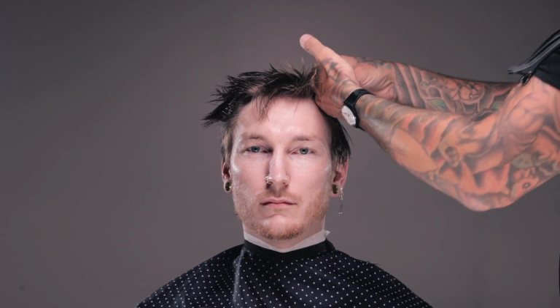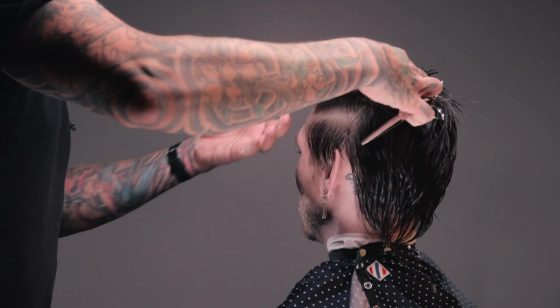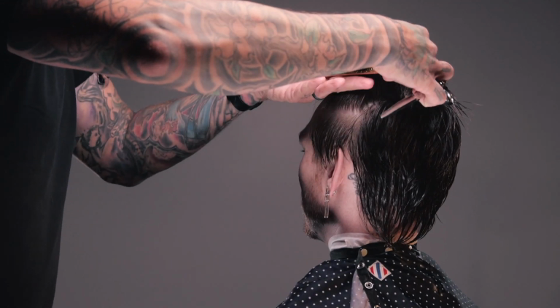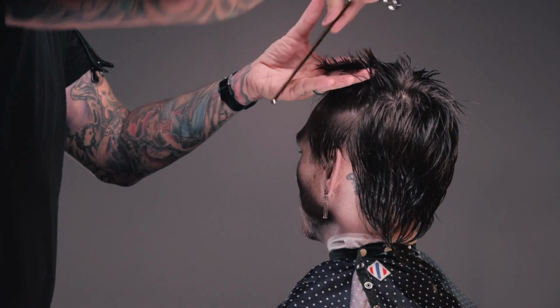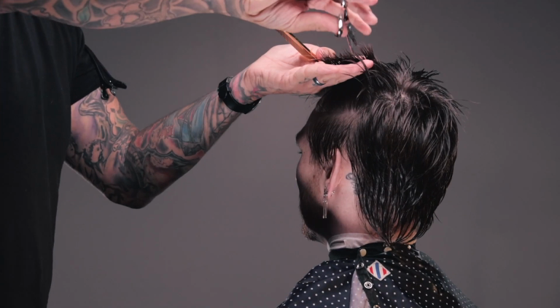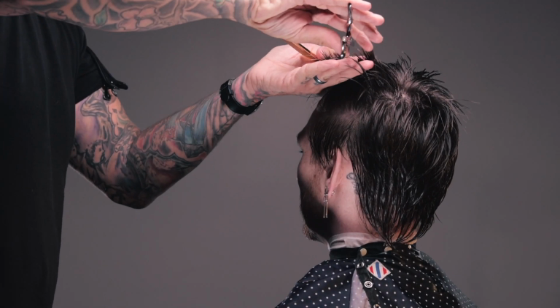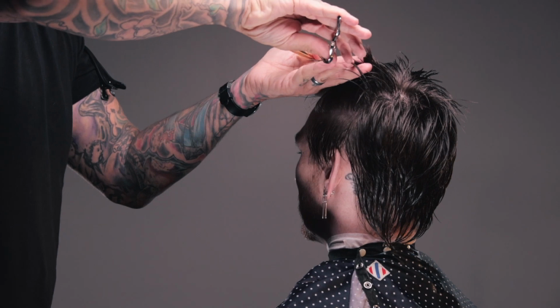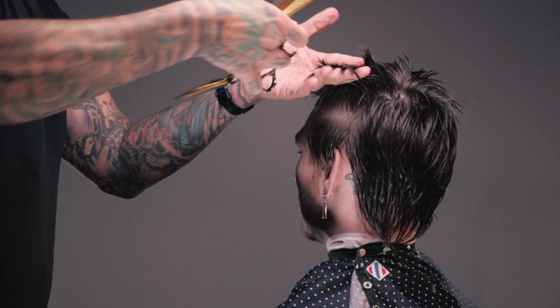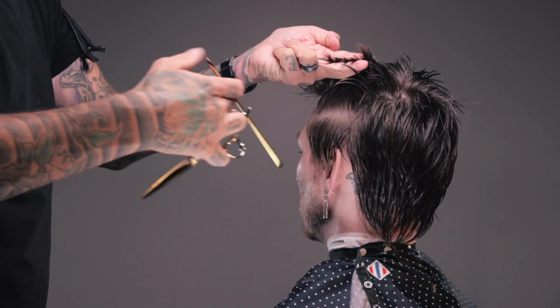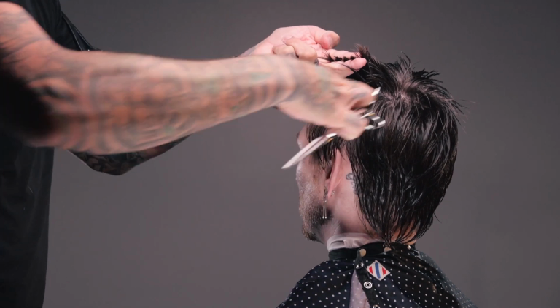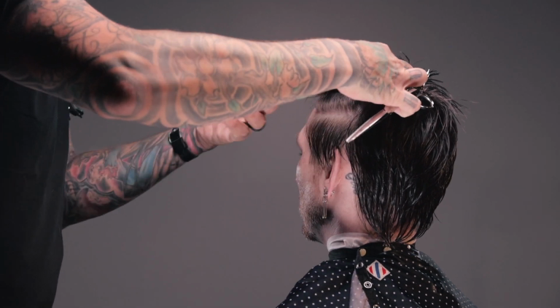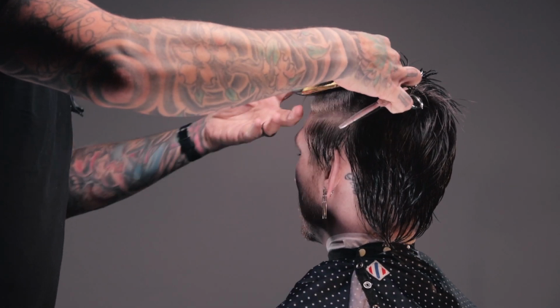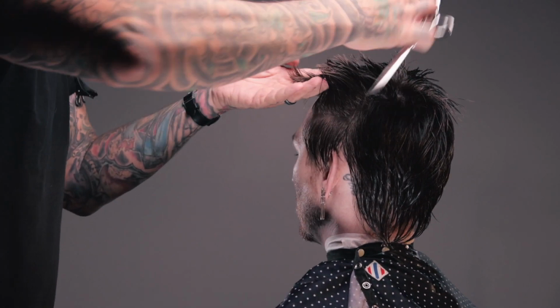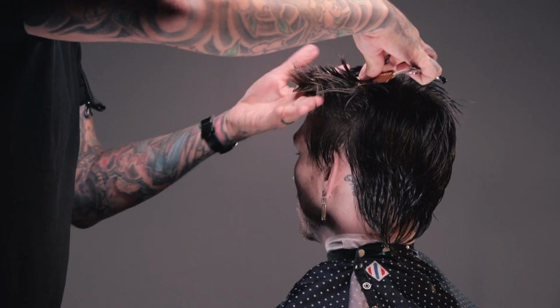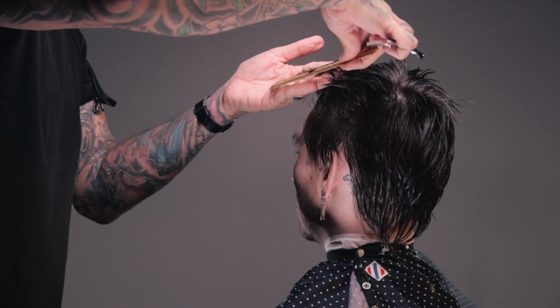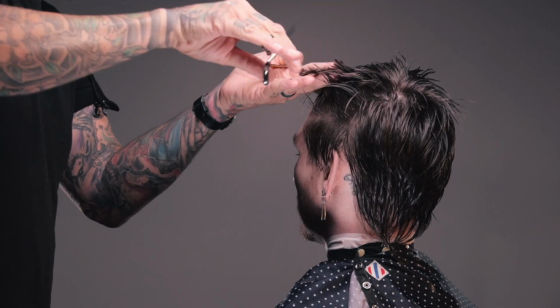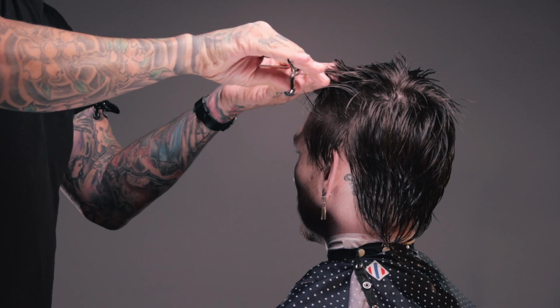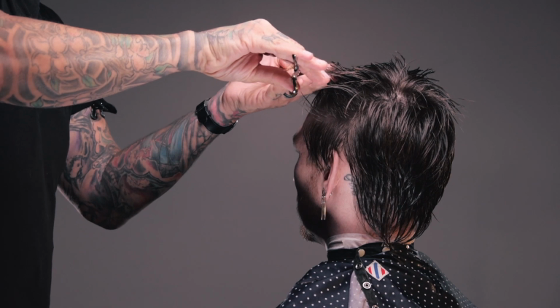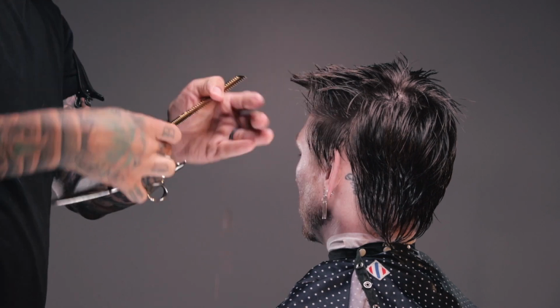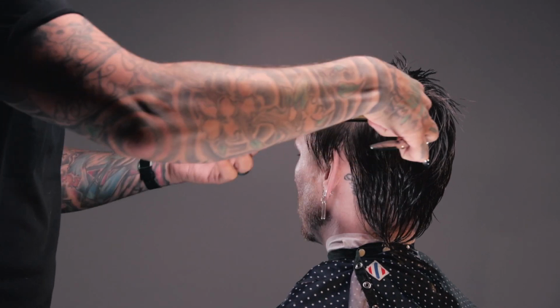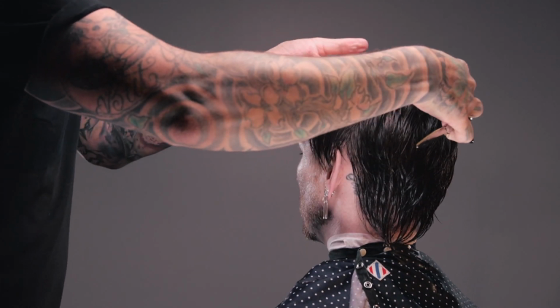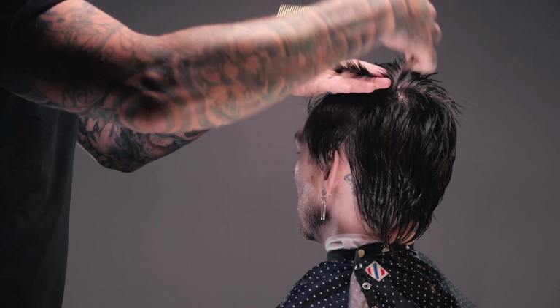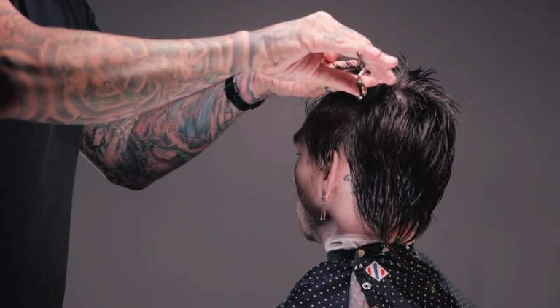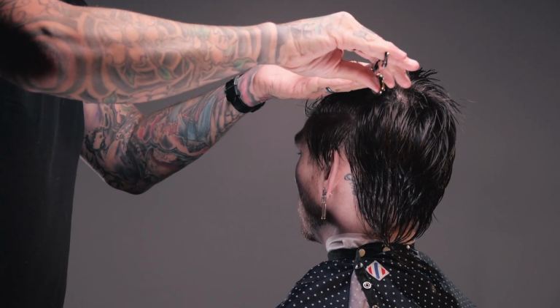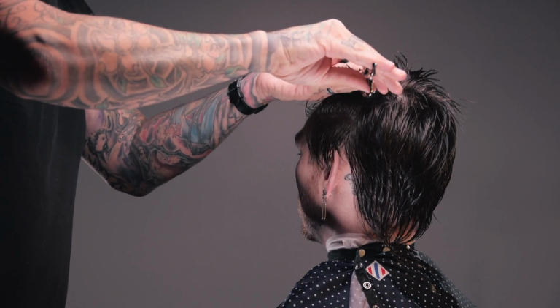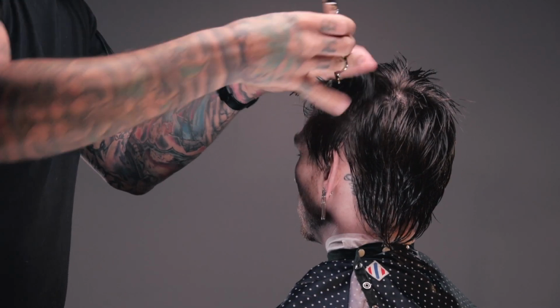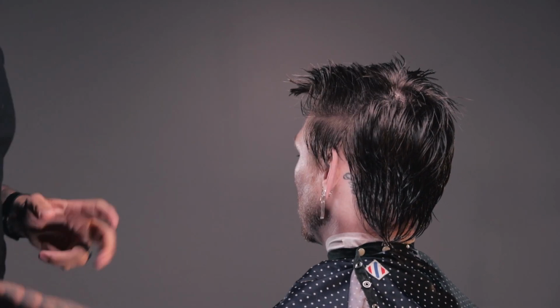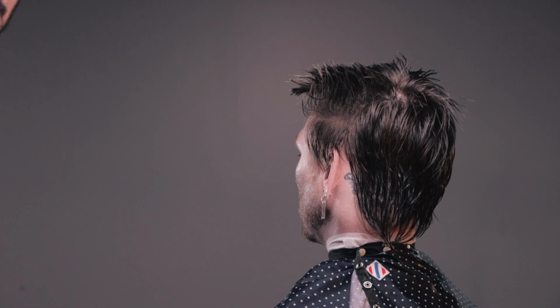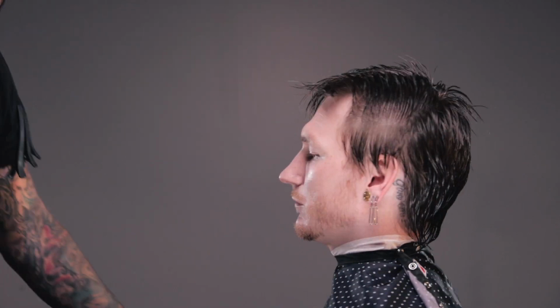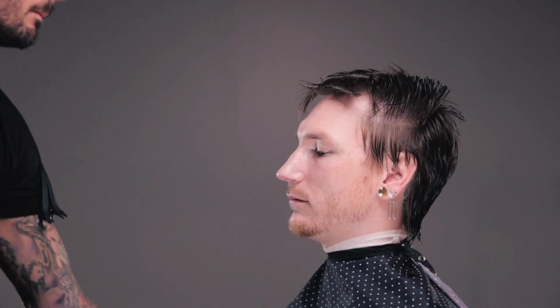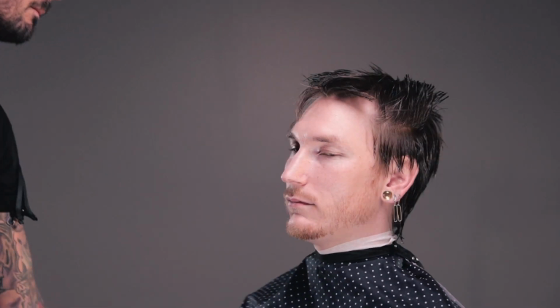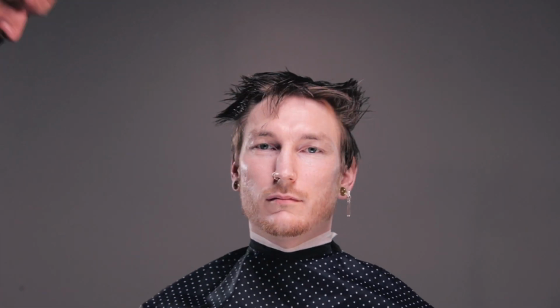And that's kind of the name of the game with this haircut. It's like a big, larger than life — yeah, it's messy hair, but it's big. And in order to keep it suitable, it is very important that it fits the head. So for that purpose, we're leaving that extra length and that extra strength where his head is naturally wide anyways.